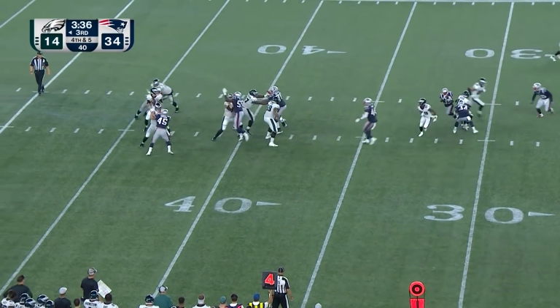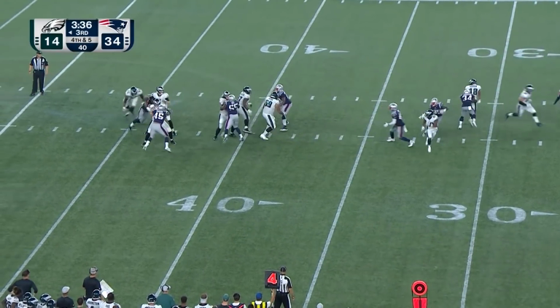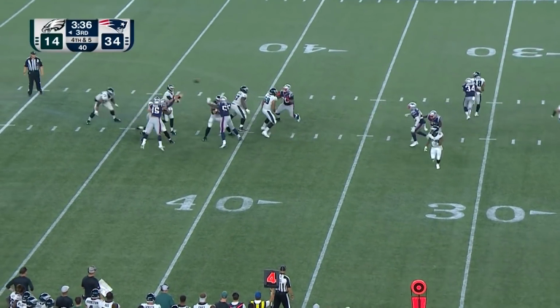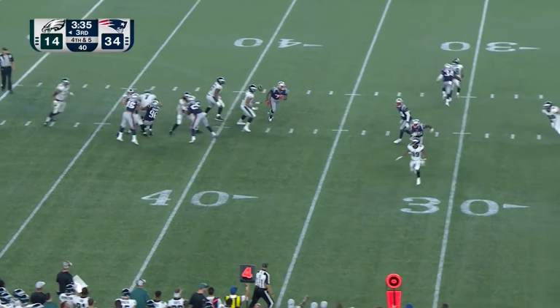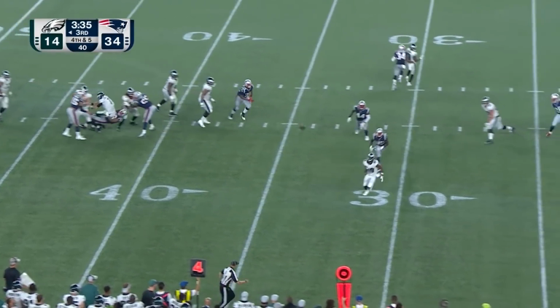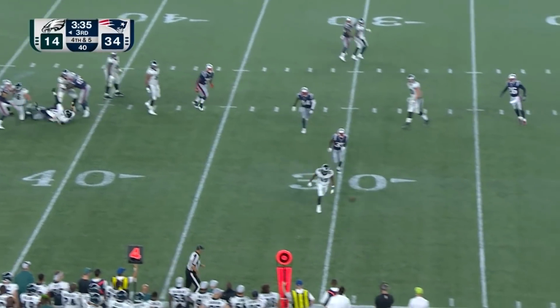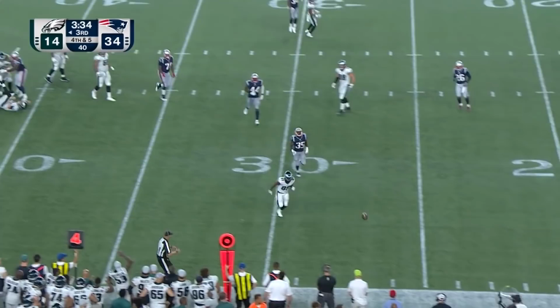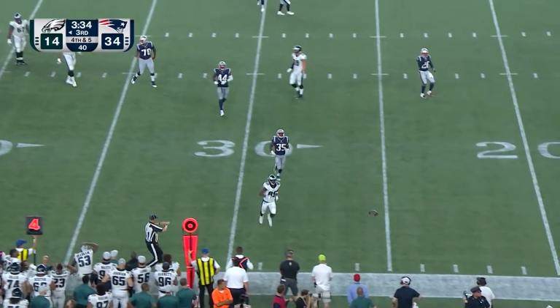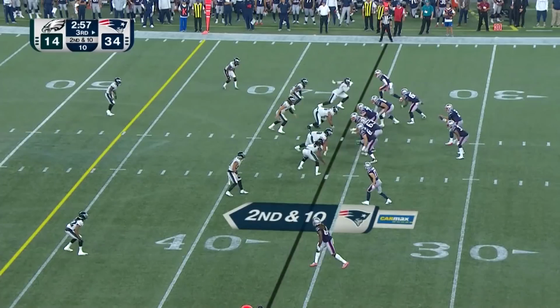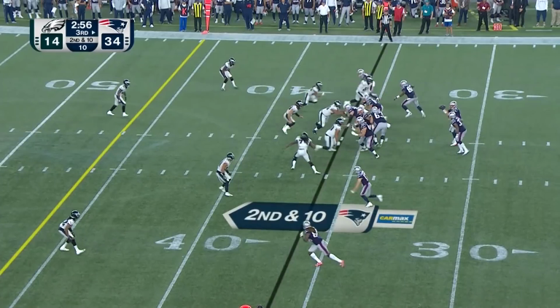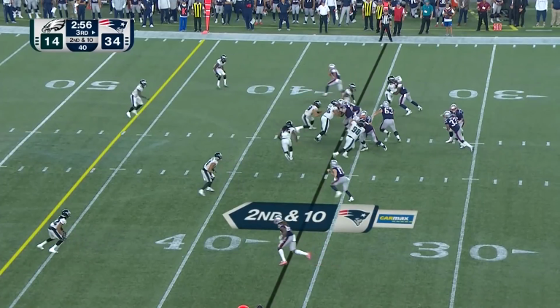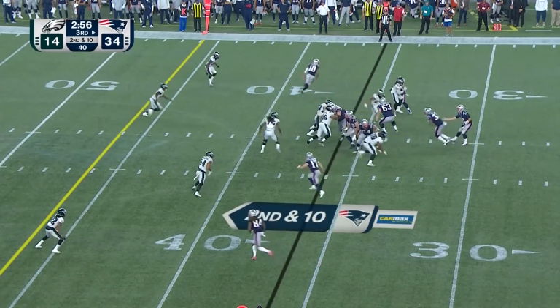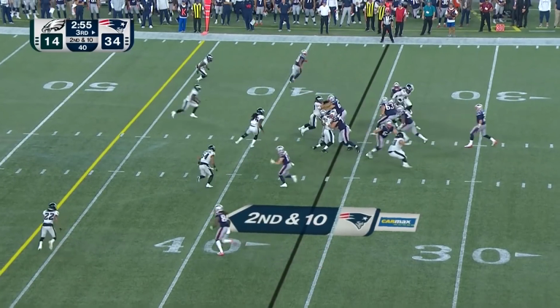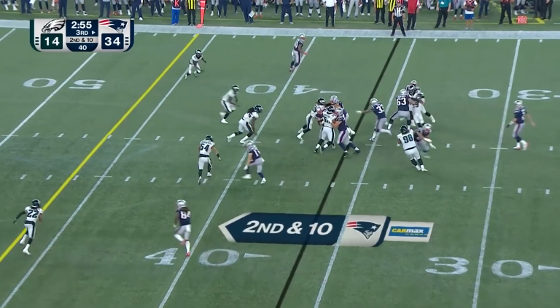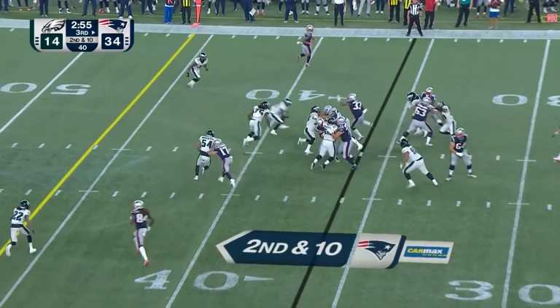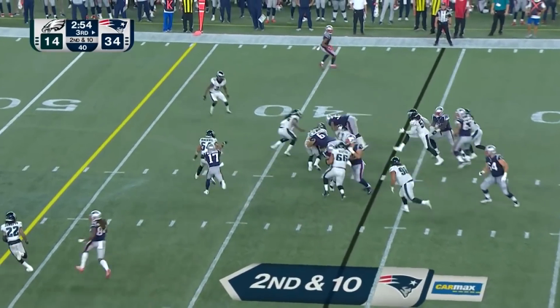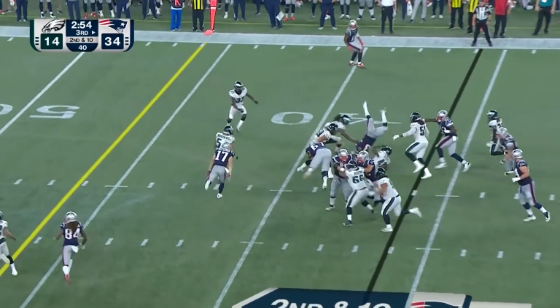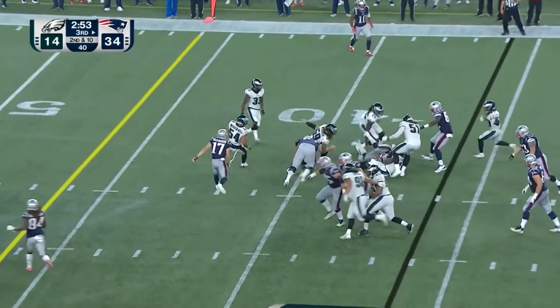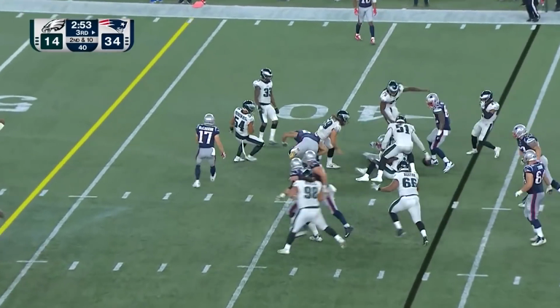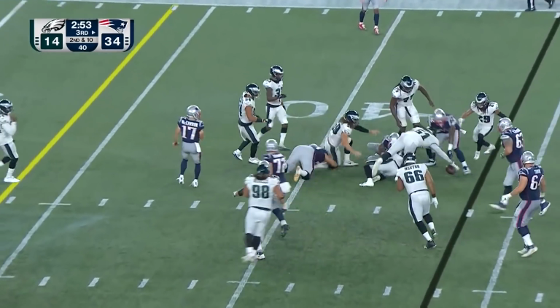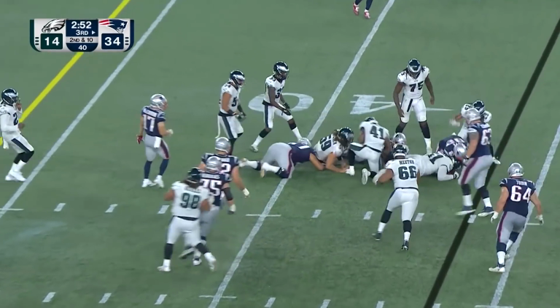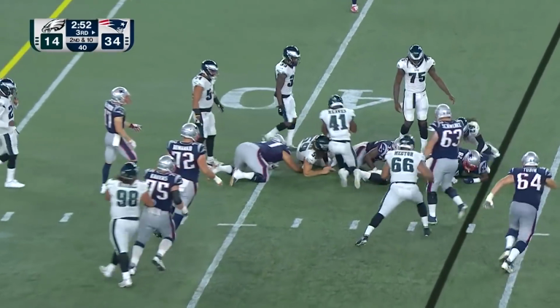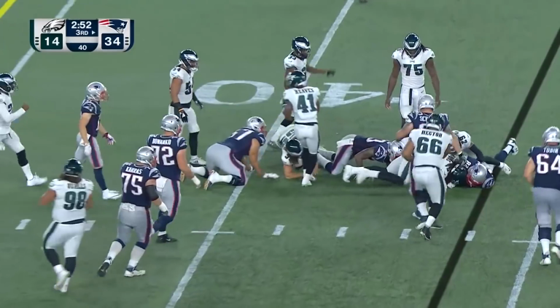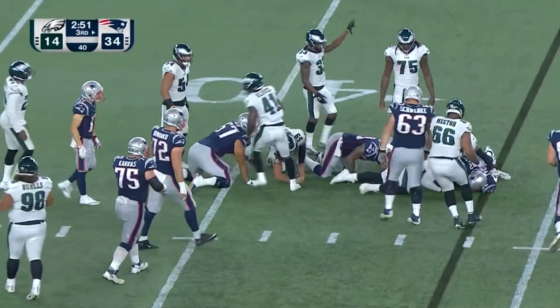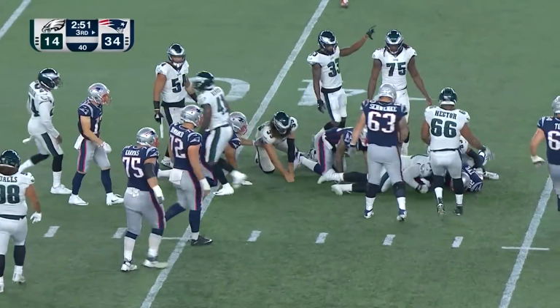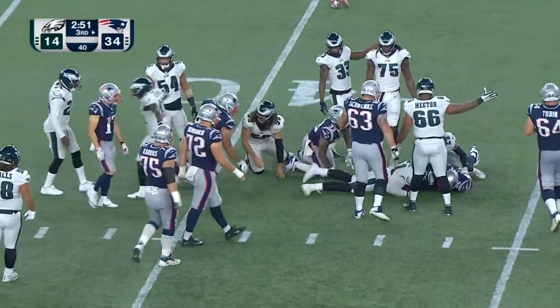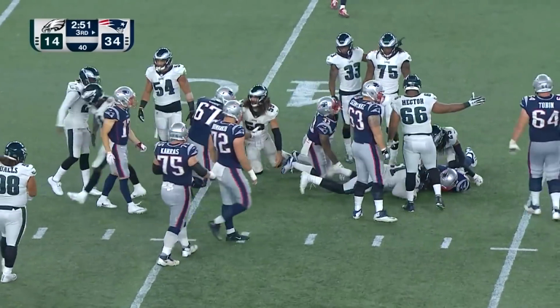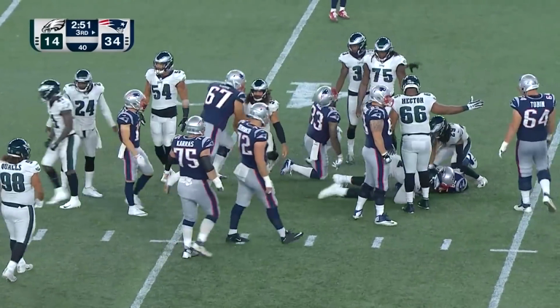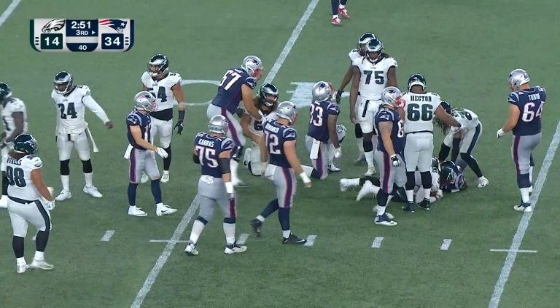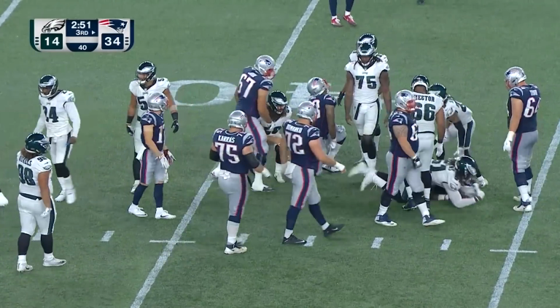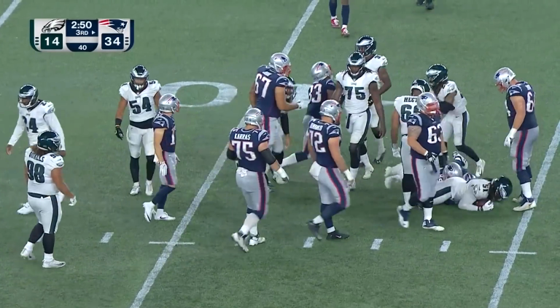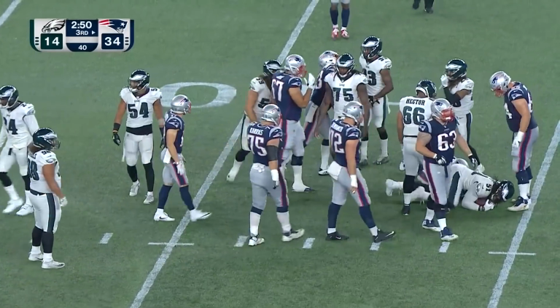Sudfeld hits — throws incomplete. With a give to Hill — fumble, and the ball came loose.